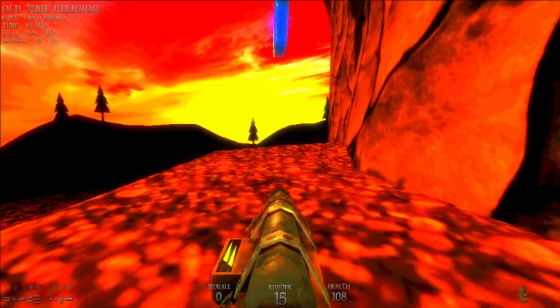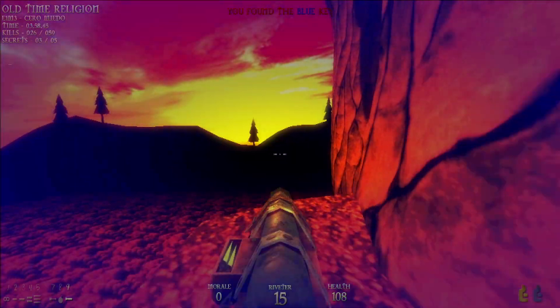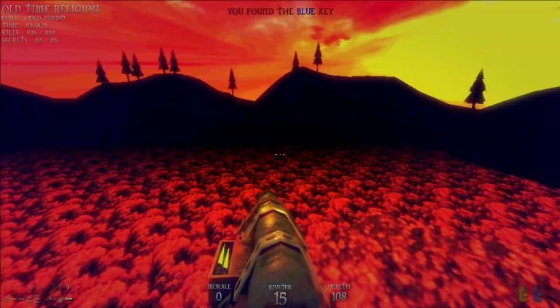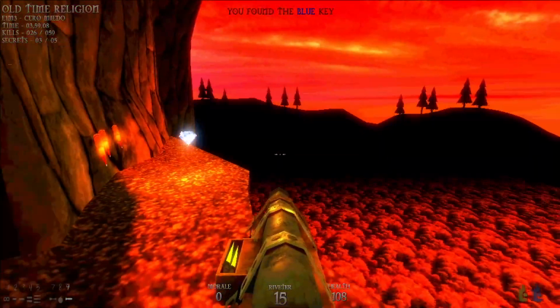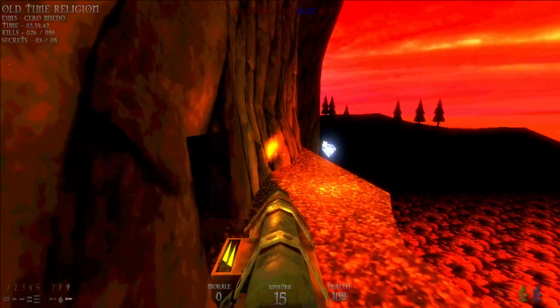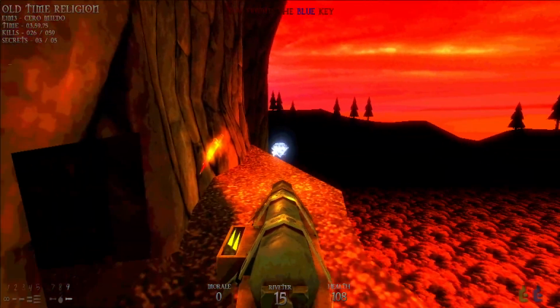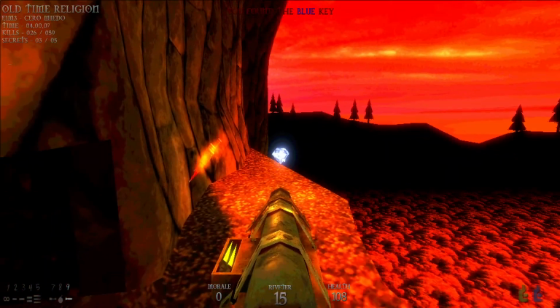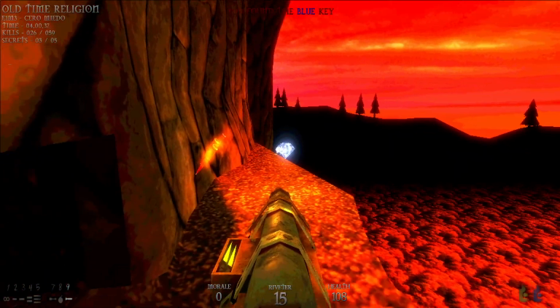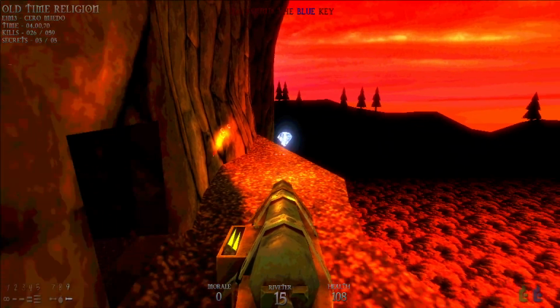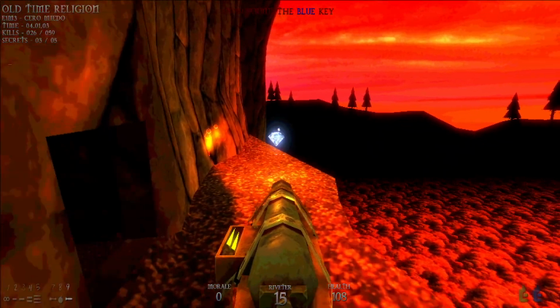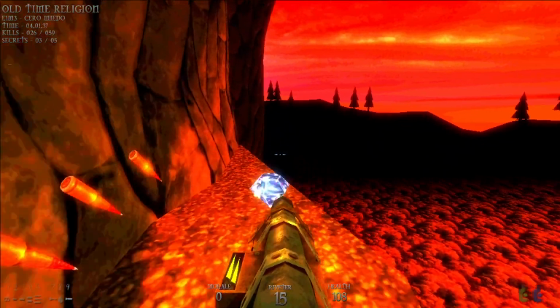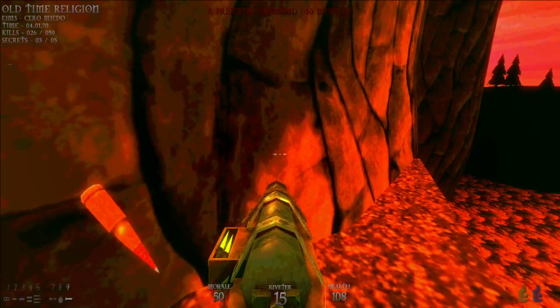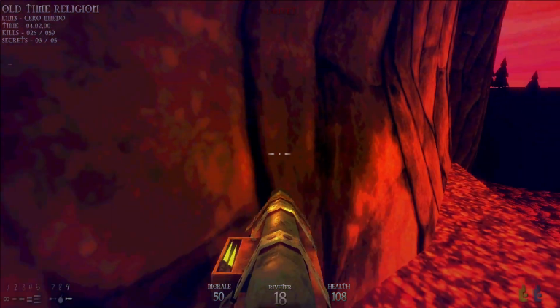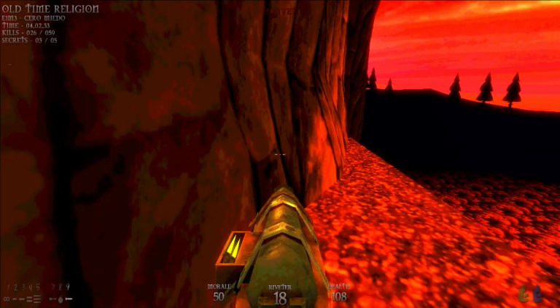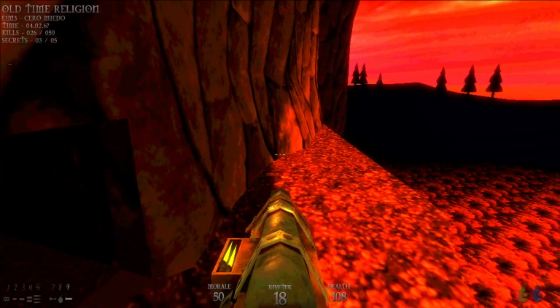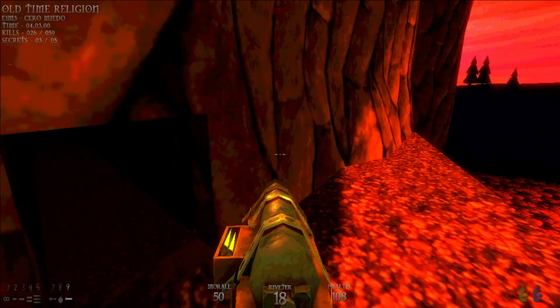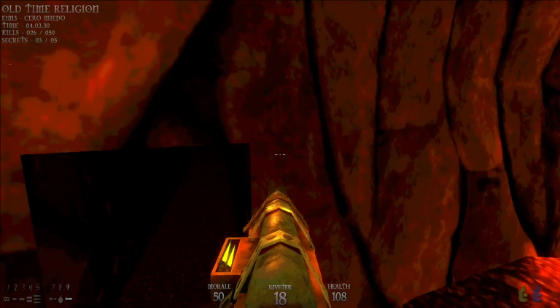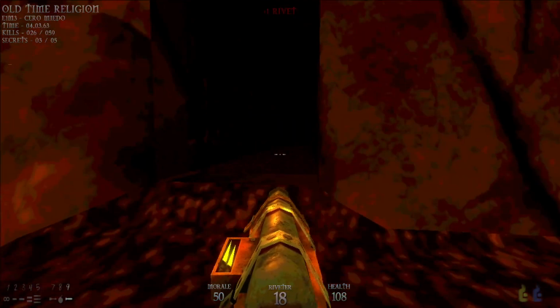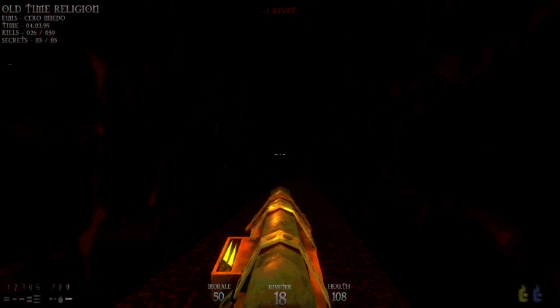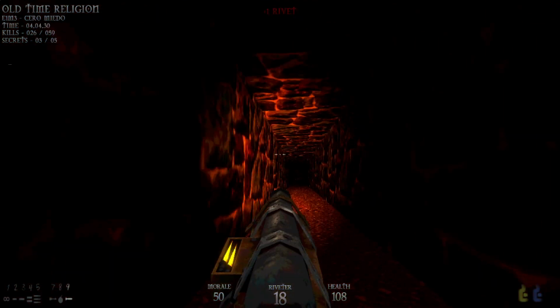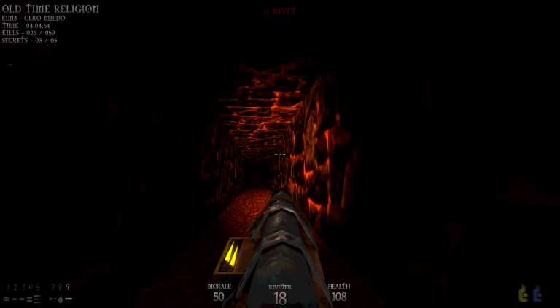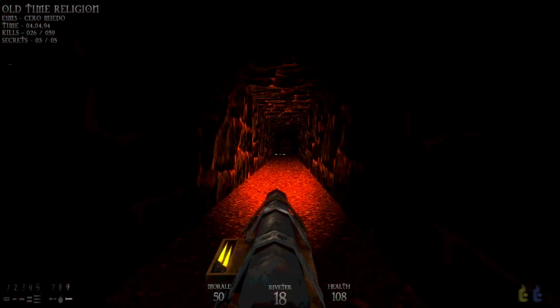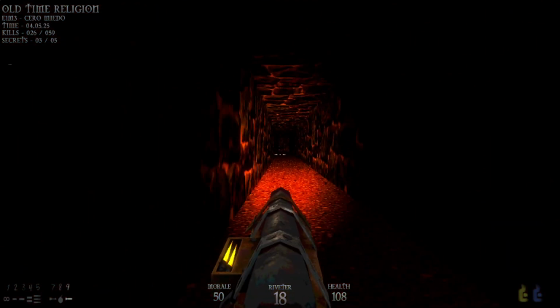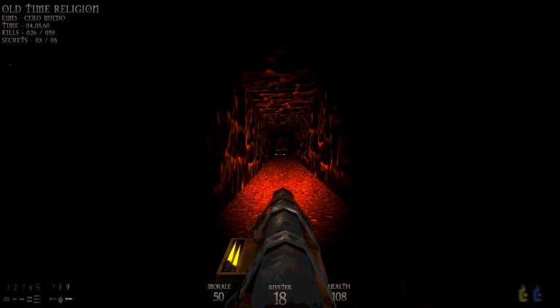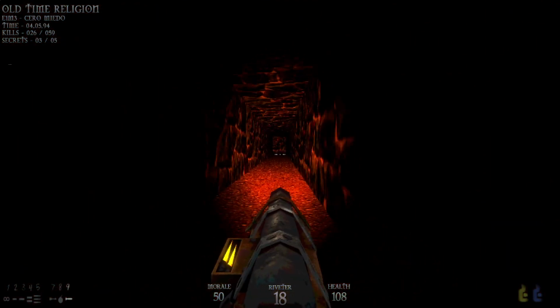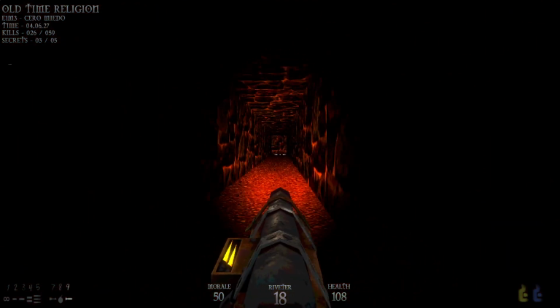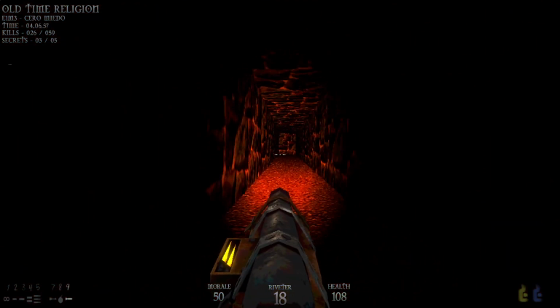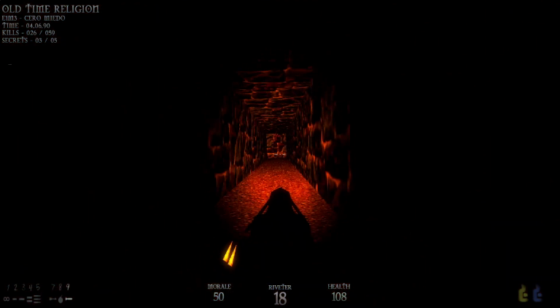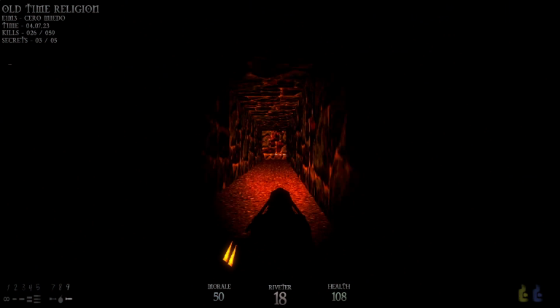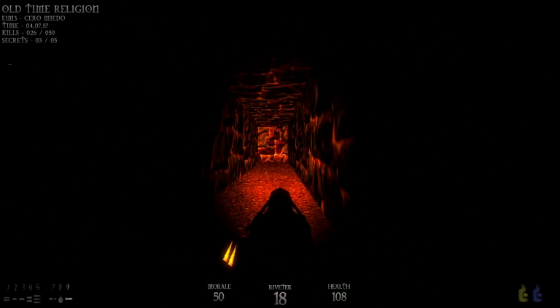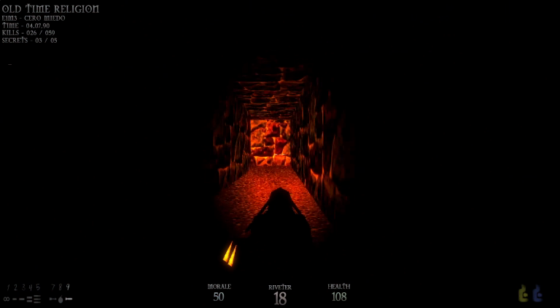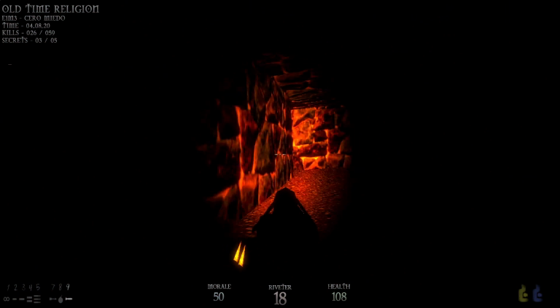This is another mandatory secret area because we will need it to grab one of the color-coded keys in this map. We're going to go back to where we came from.